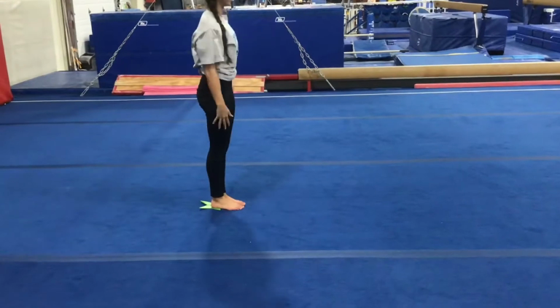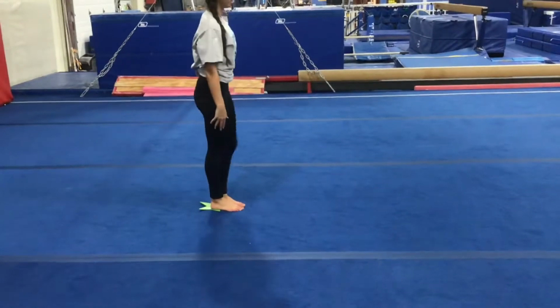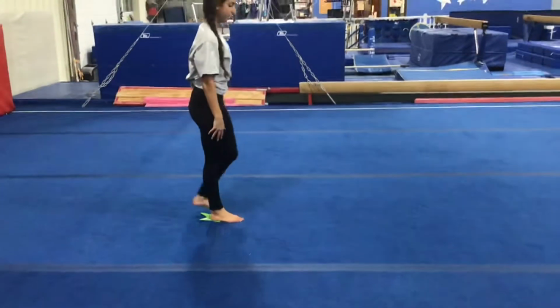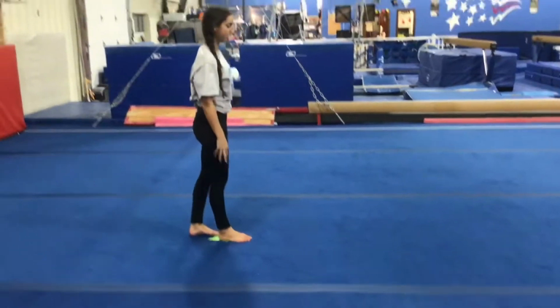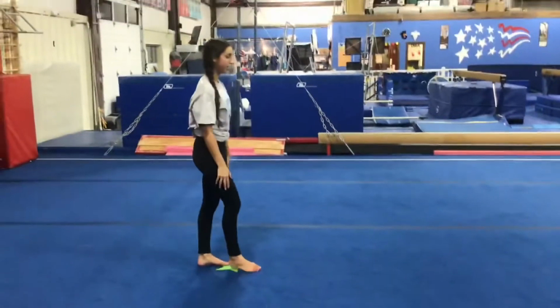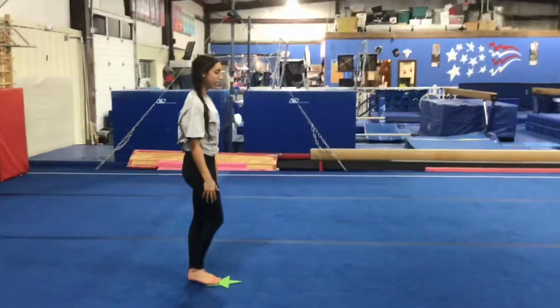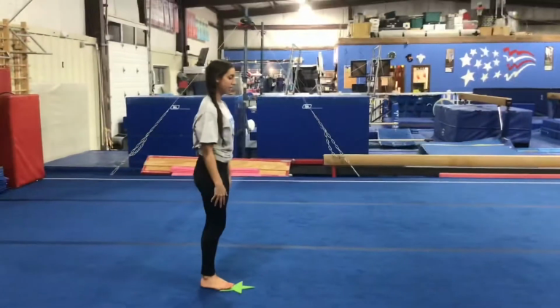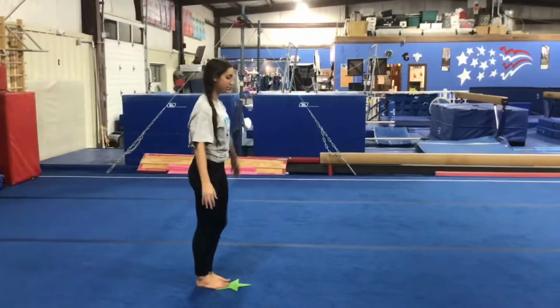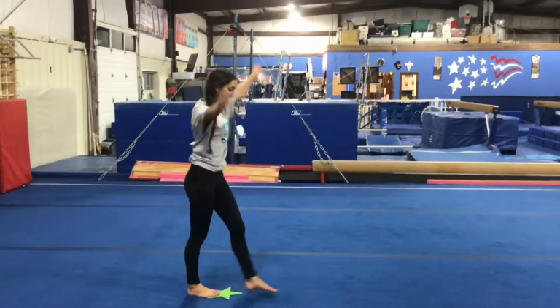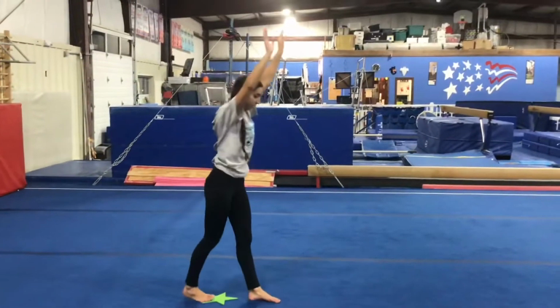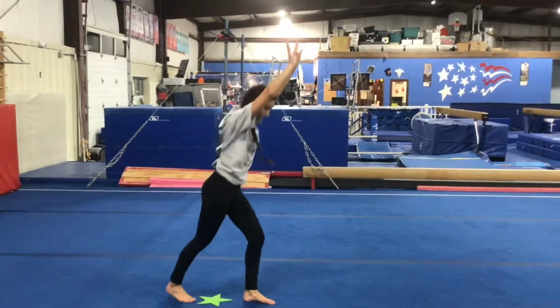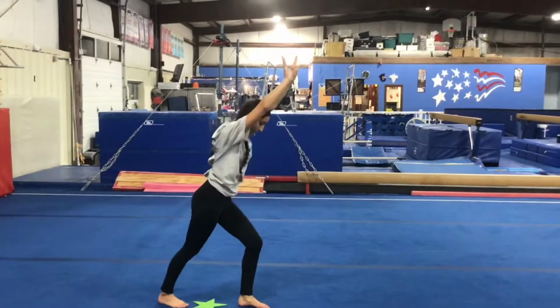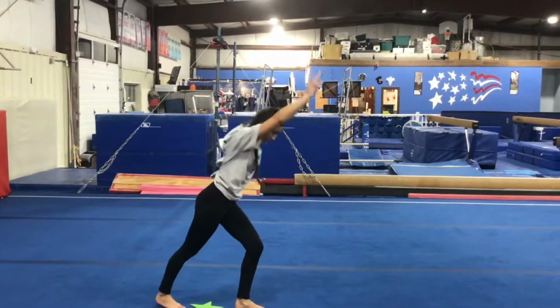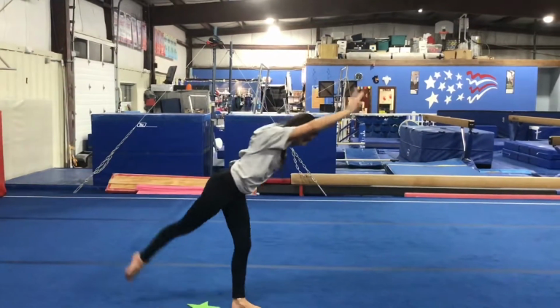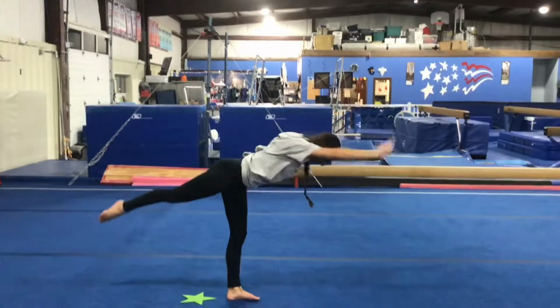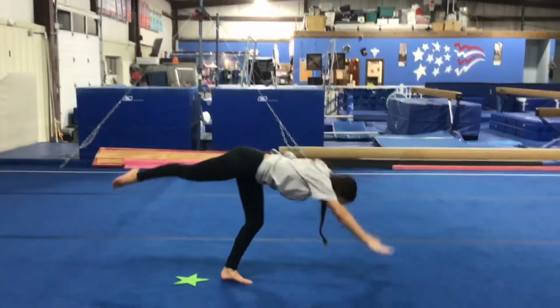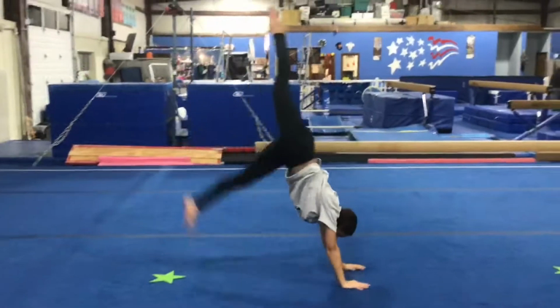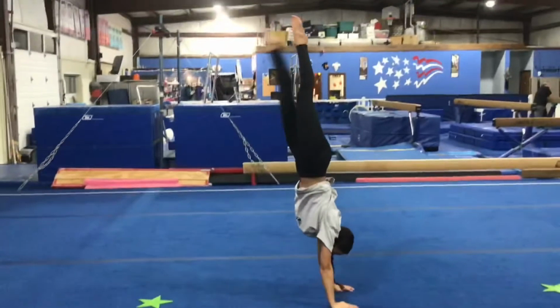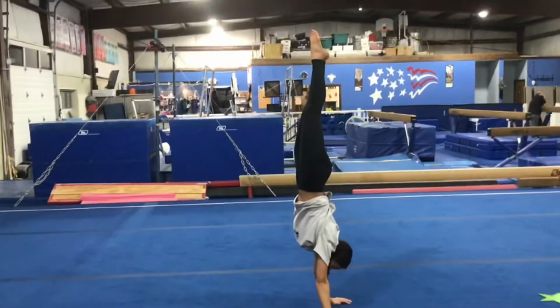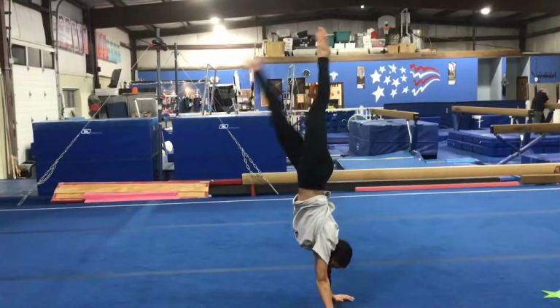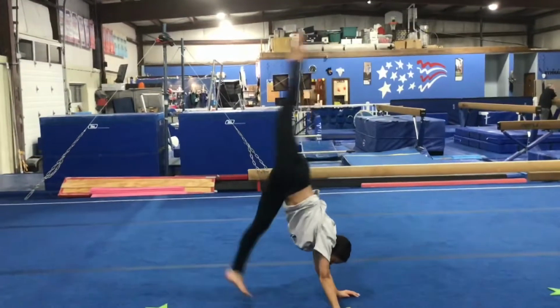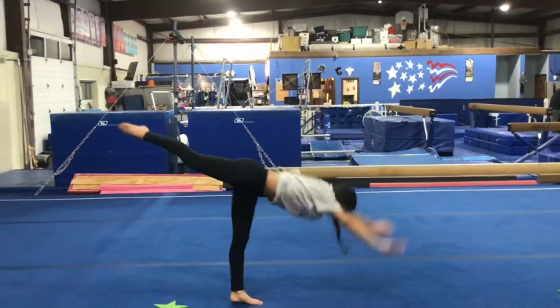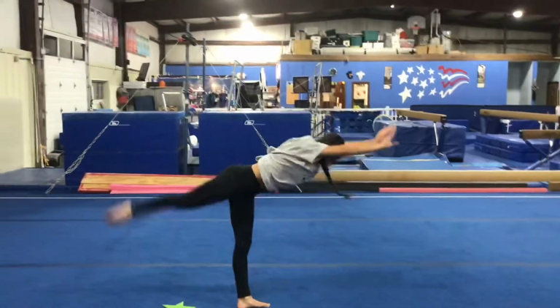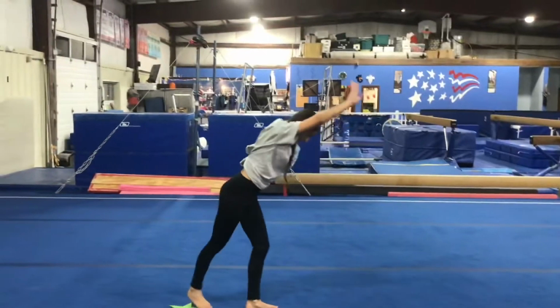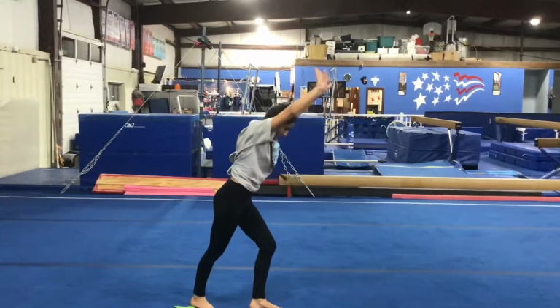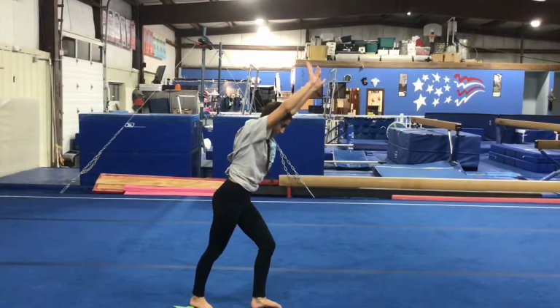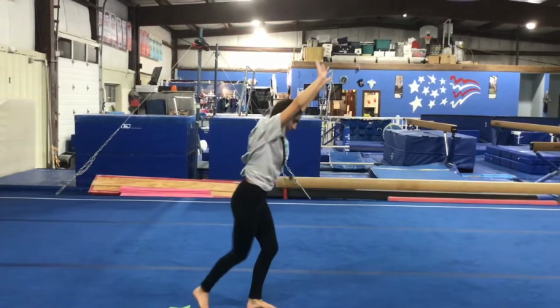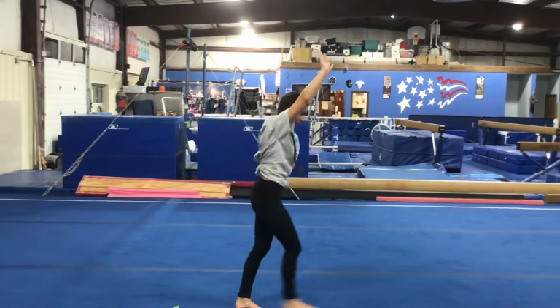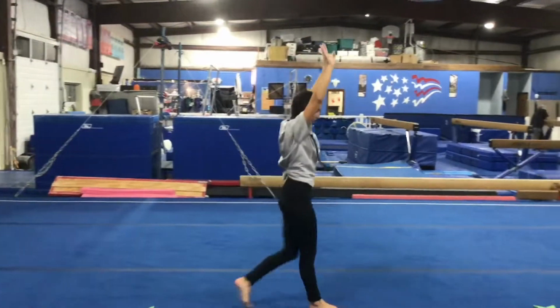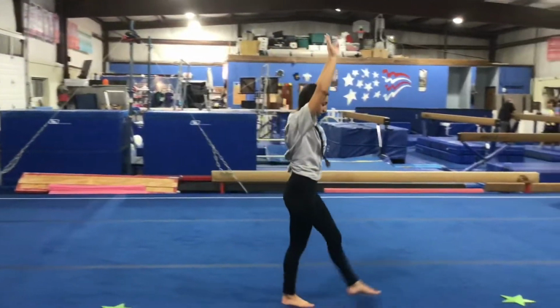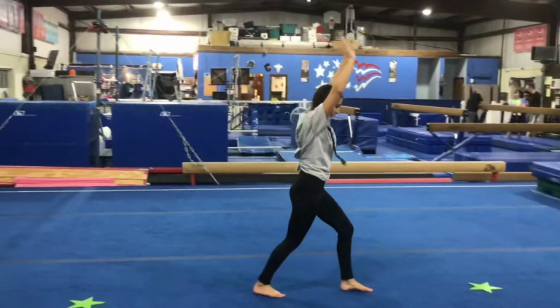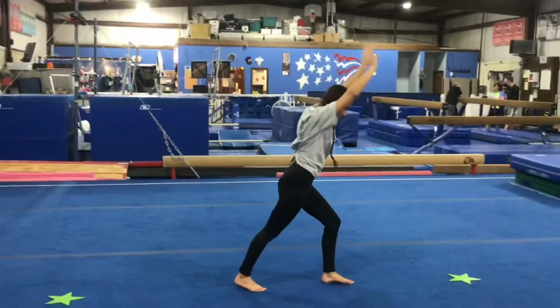Next they'll be working on their handstand. Students will start in a lunge, ears covered, show their T, kick up feet together, then finish landing in a lunge, ears covered, walking across the floor maintaining a straight body and a tight core.